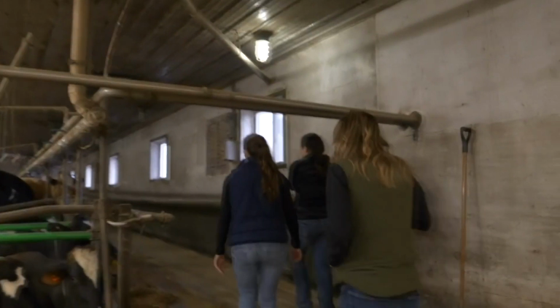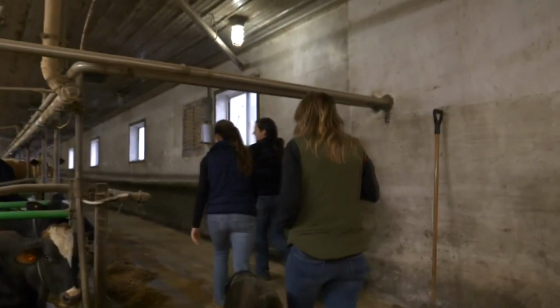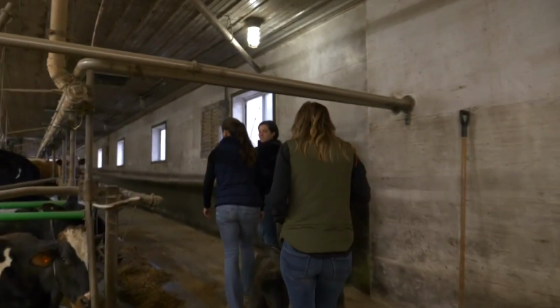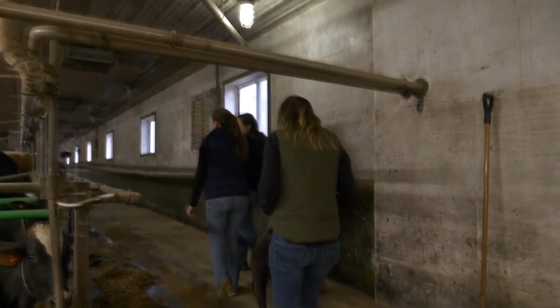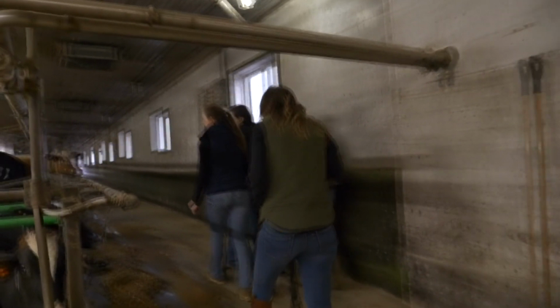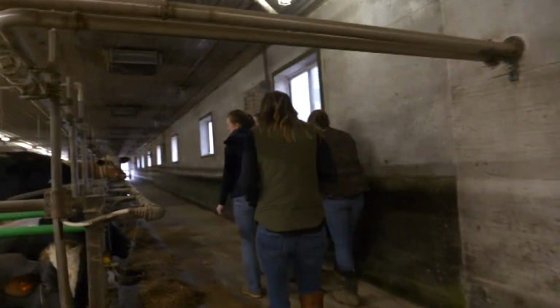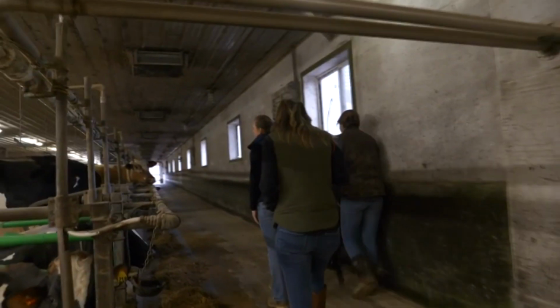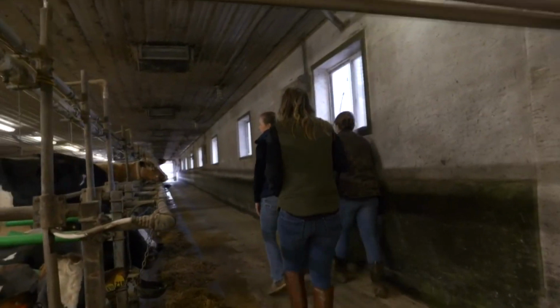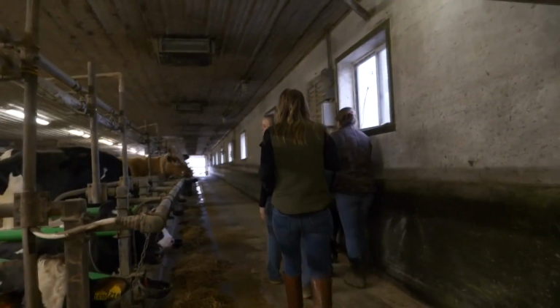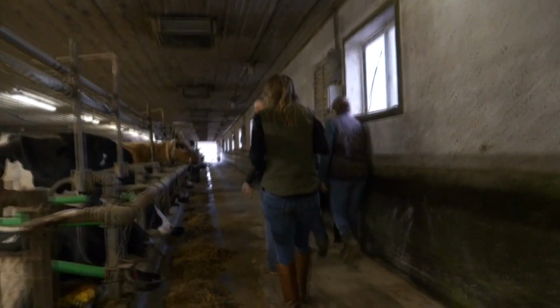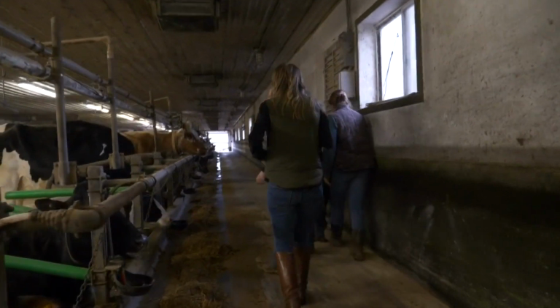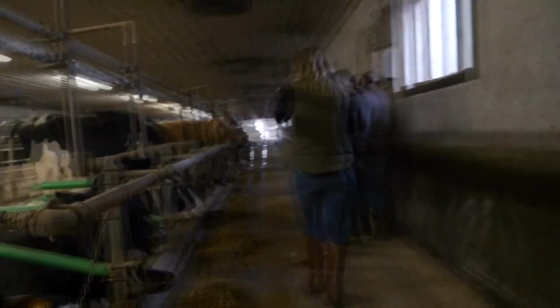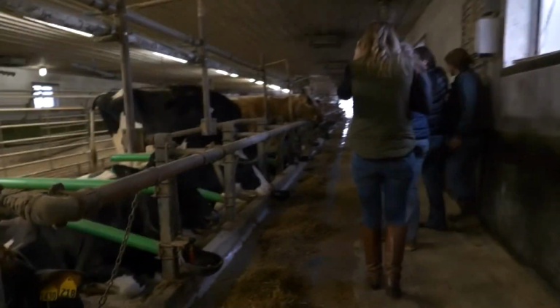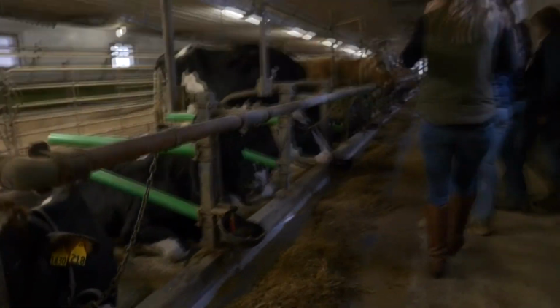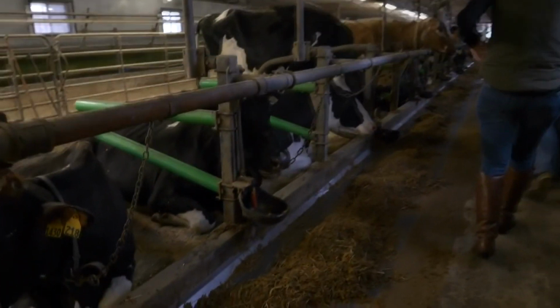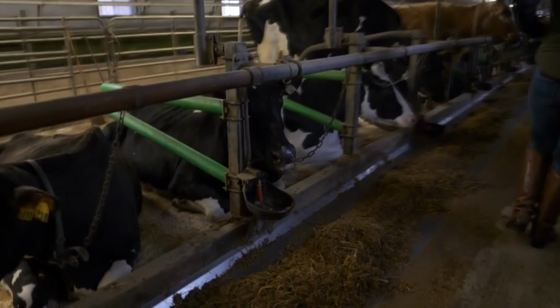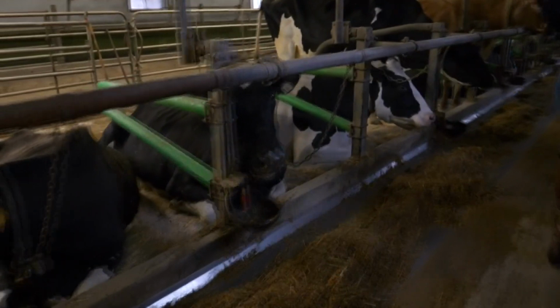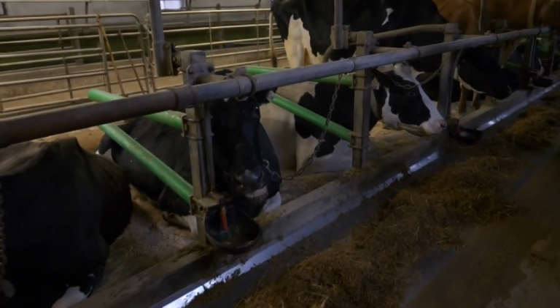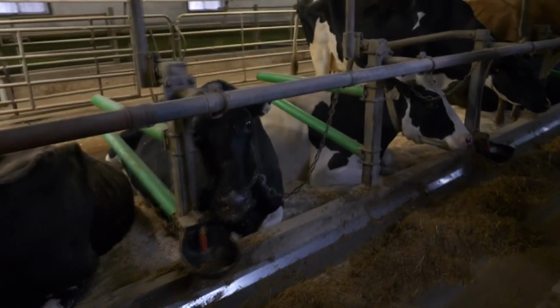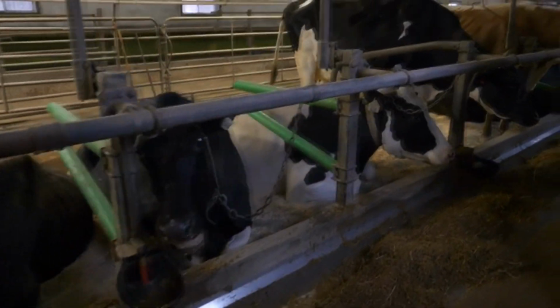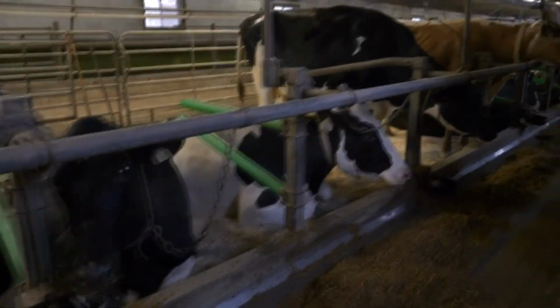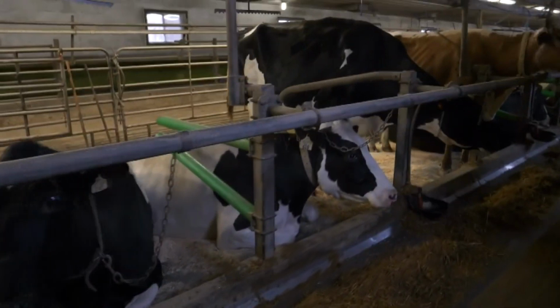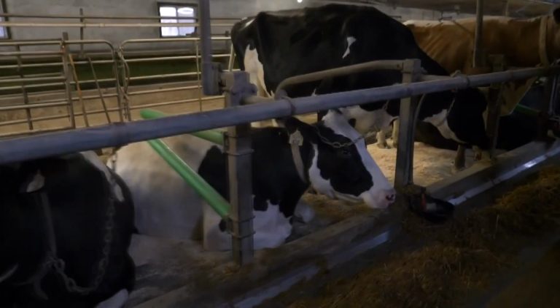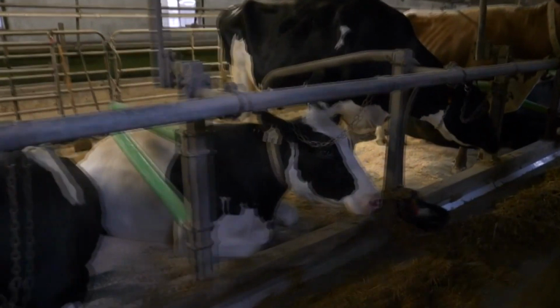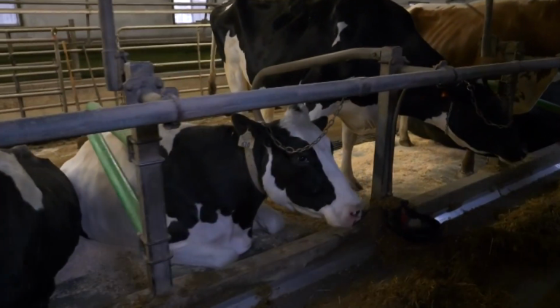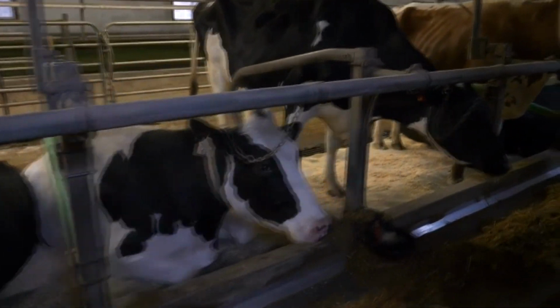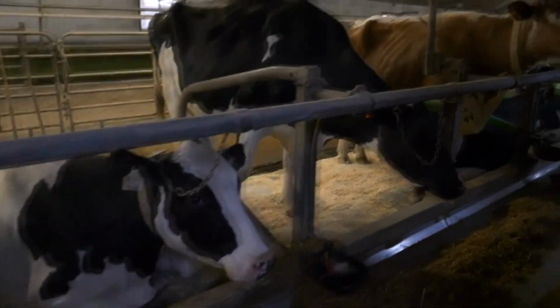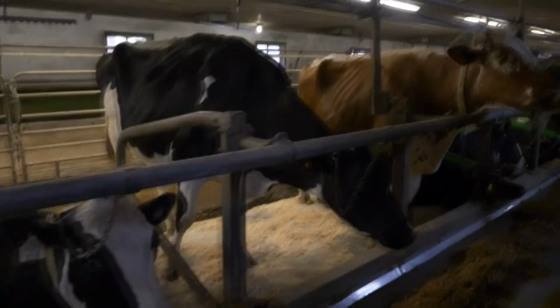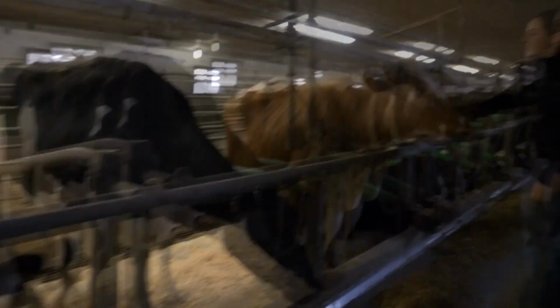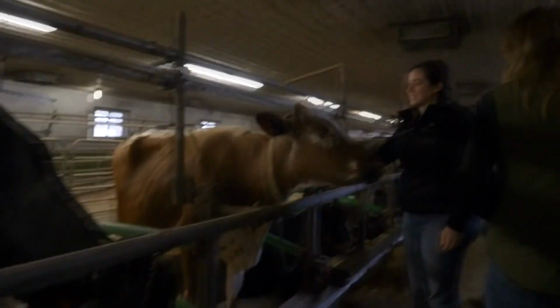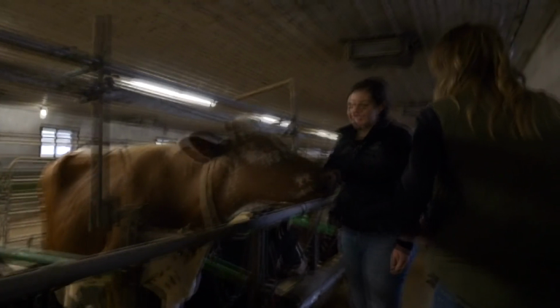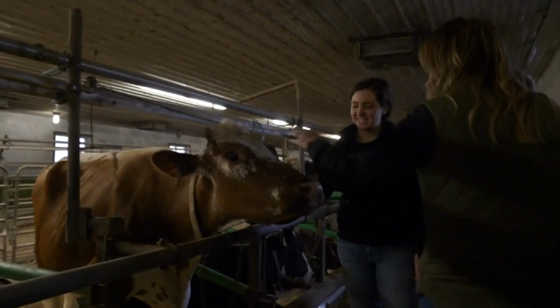So it looks like you have Holstein cattle? Yeah, we have Holstein, red and white Holsteins. Here's our only lineback in the herd, and we also have Guernseys. Okay. This is Trudy. Hi, Trudy.